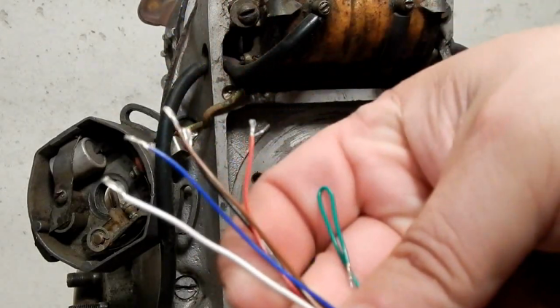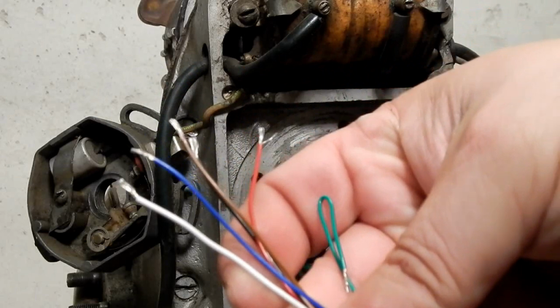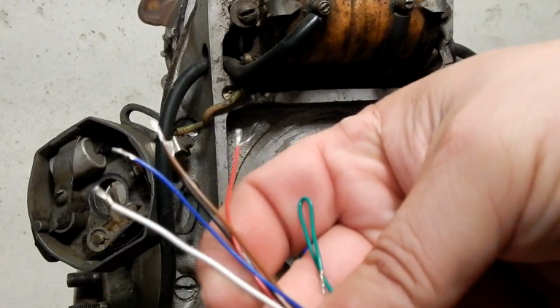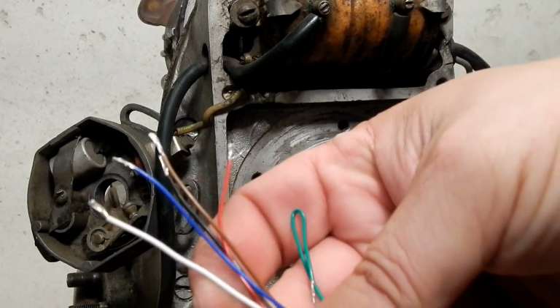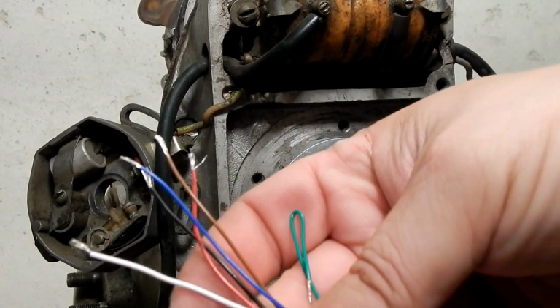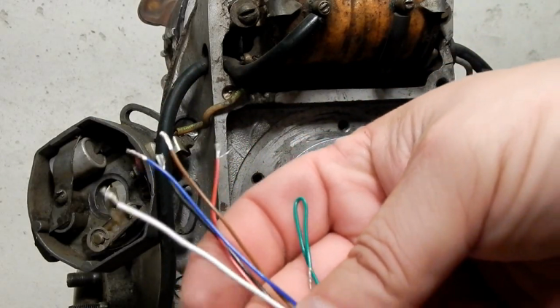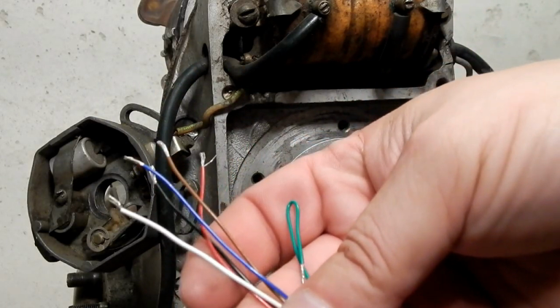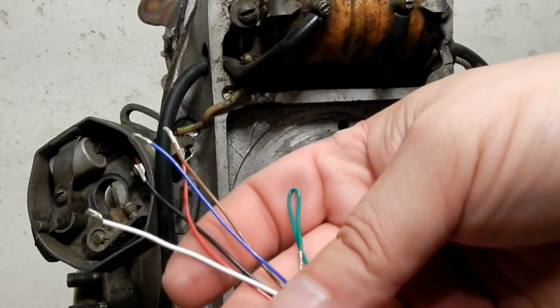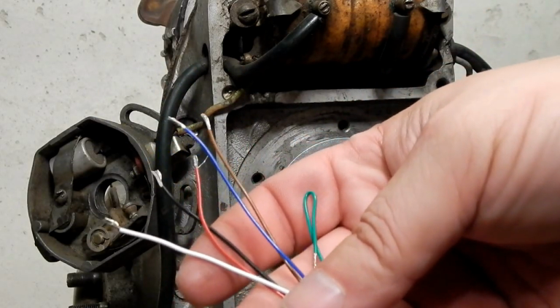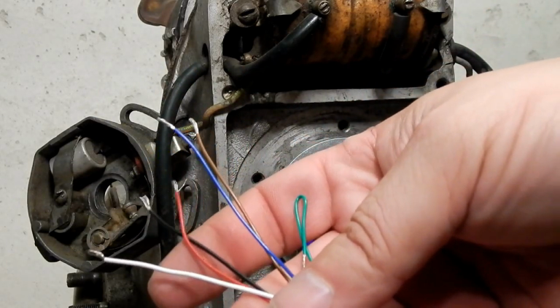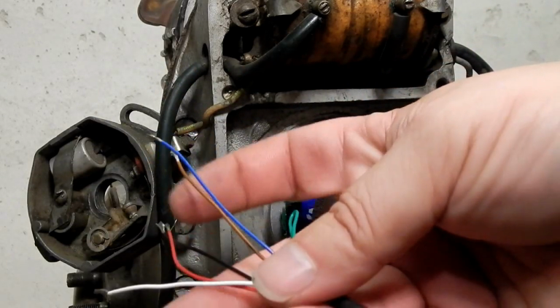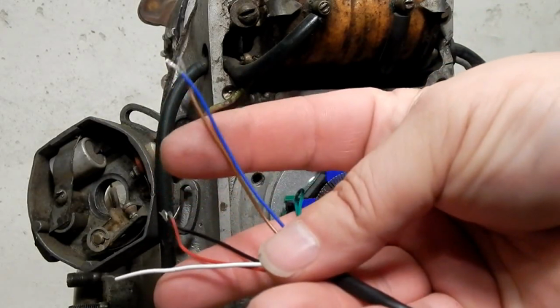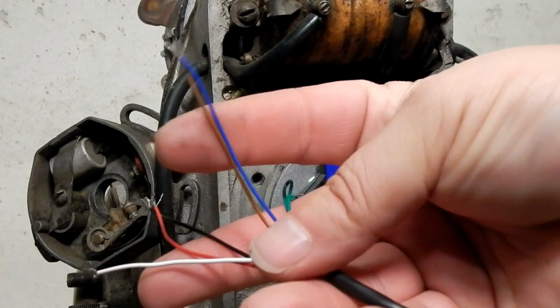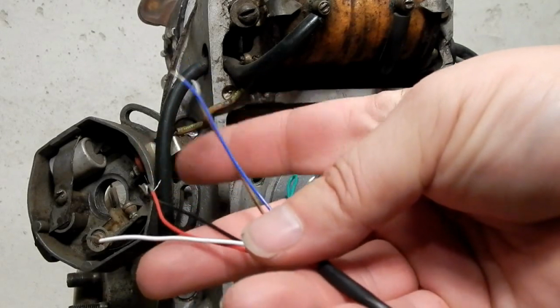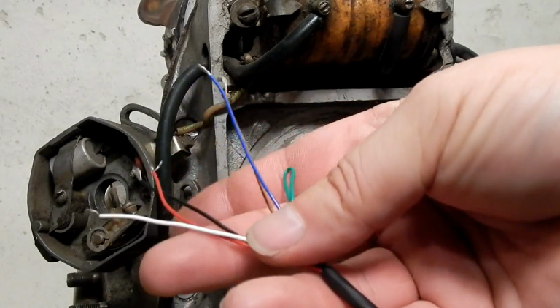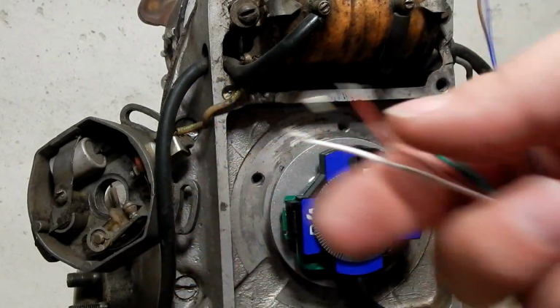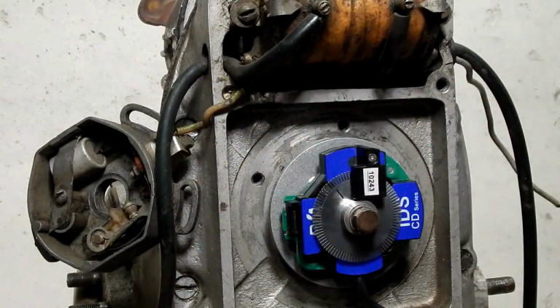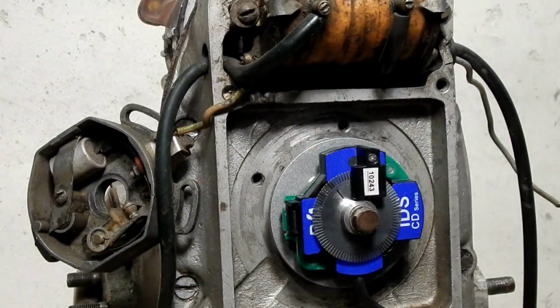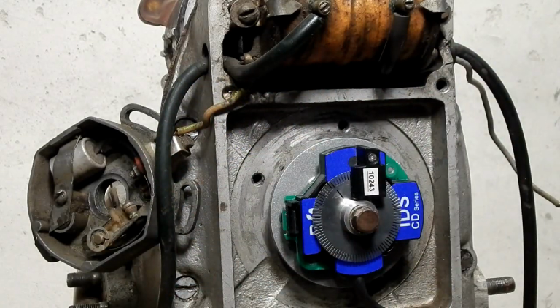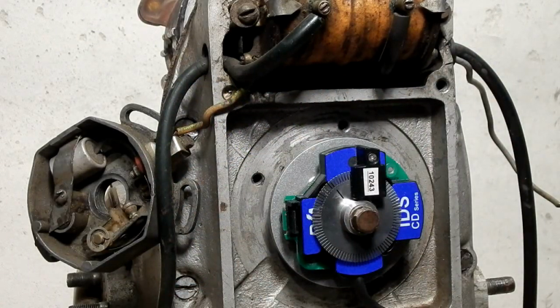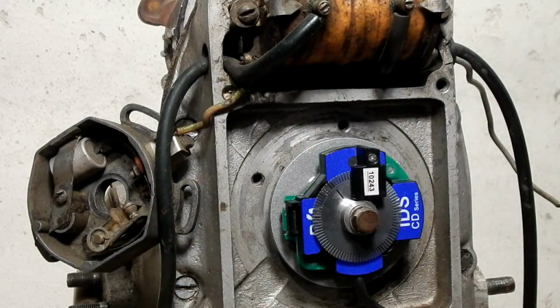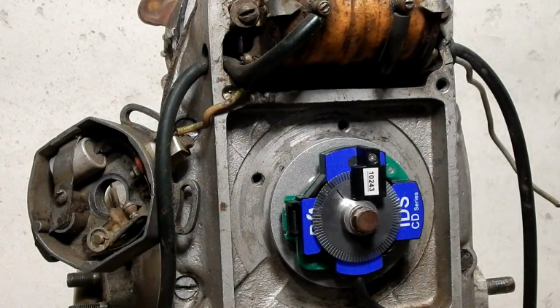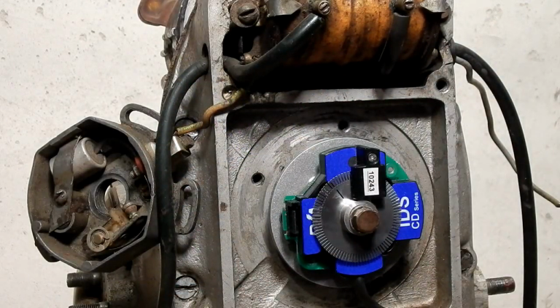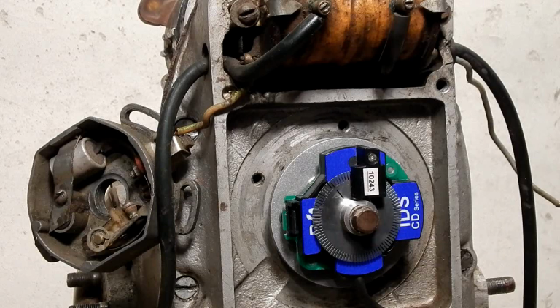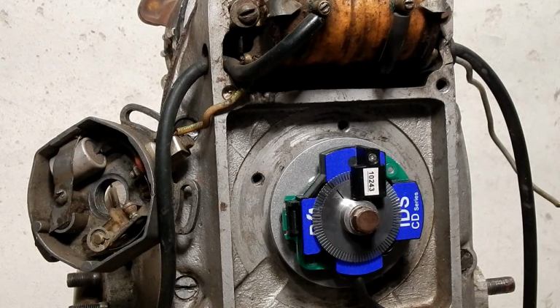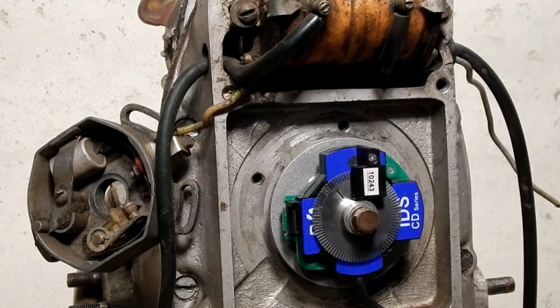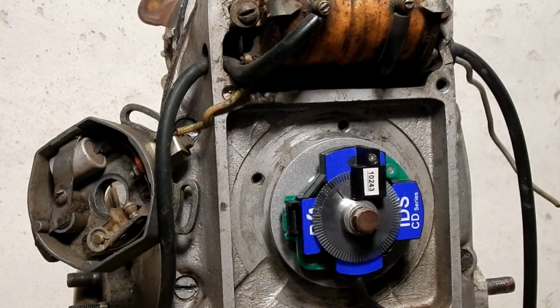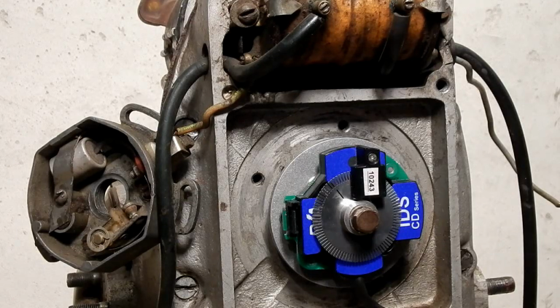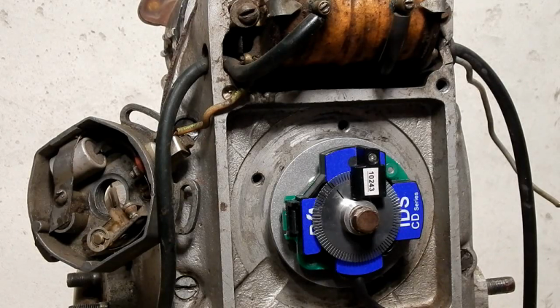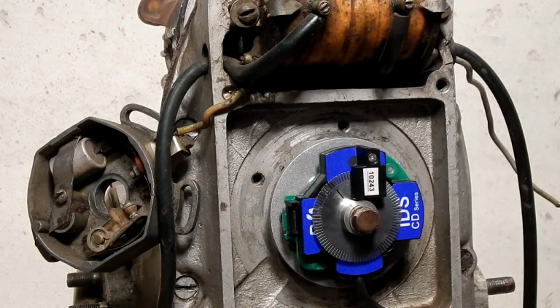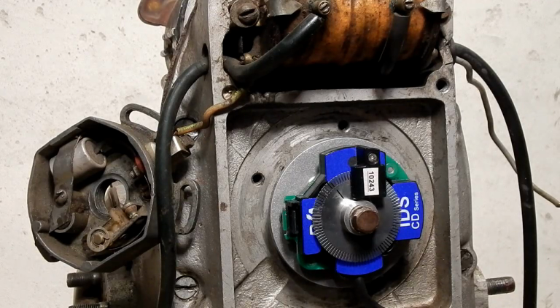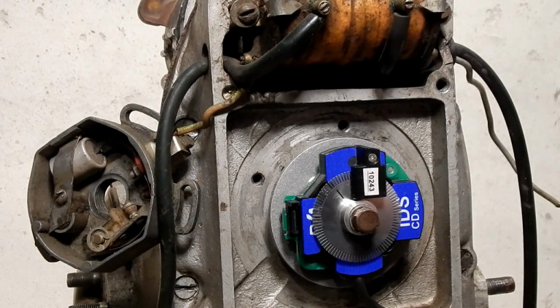These wires: one to power, one to ground, one to the coil, and these two to your frame. And that's it. So what I'm going to do is connect power temporarily to this ignition and show you how to set timing.